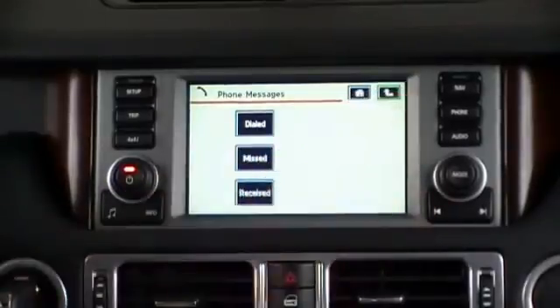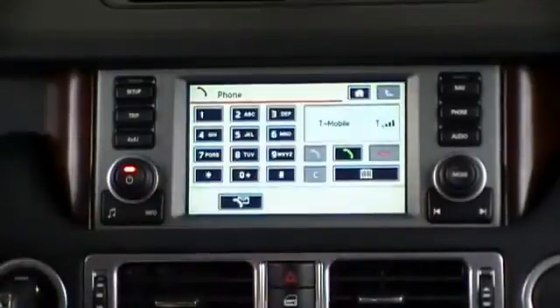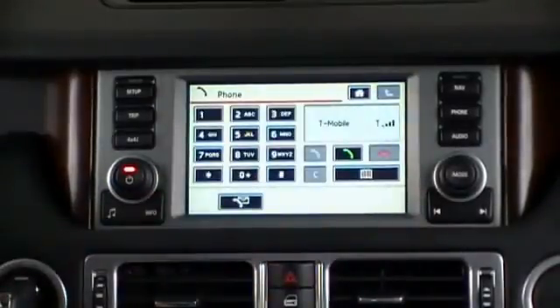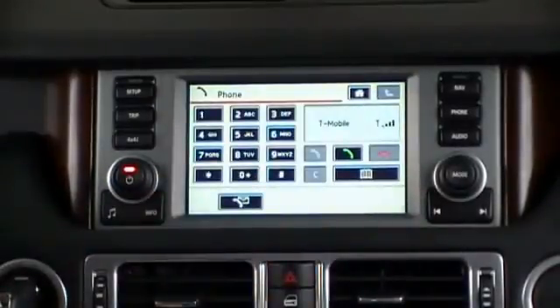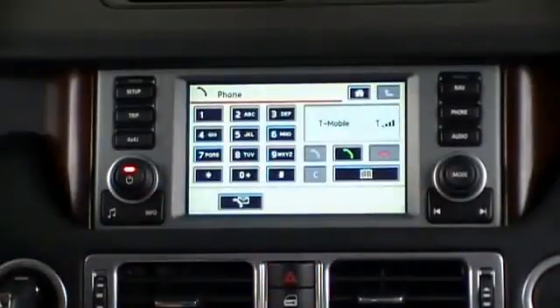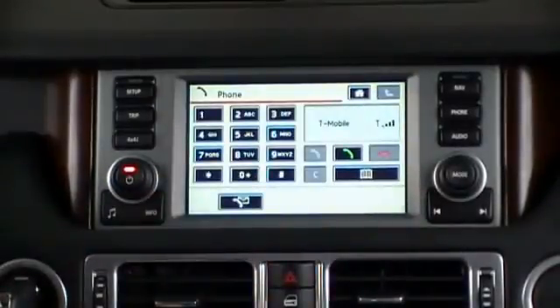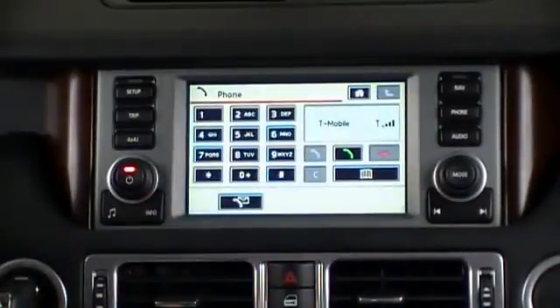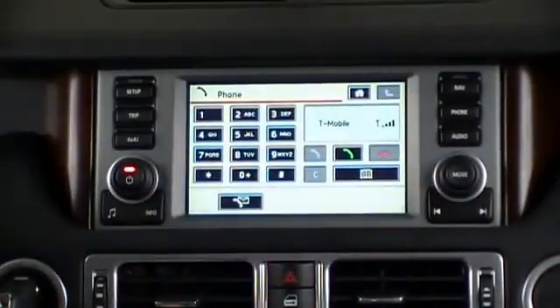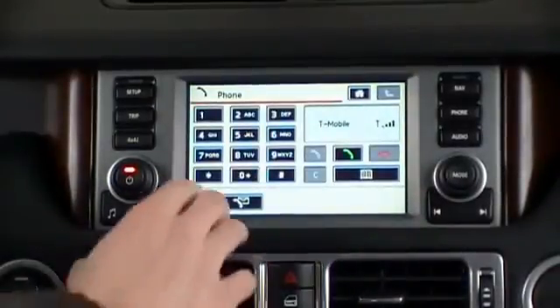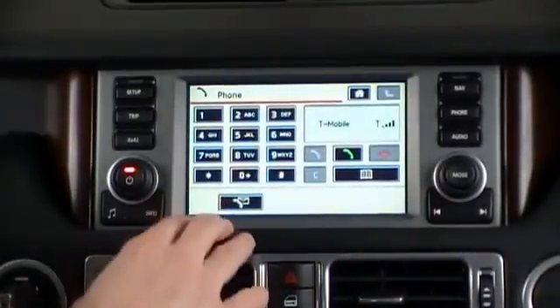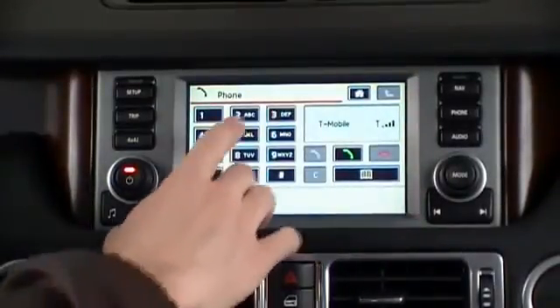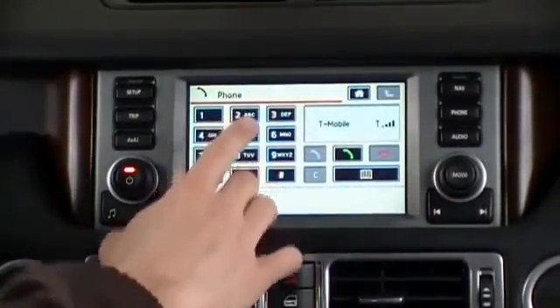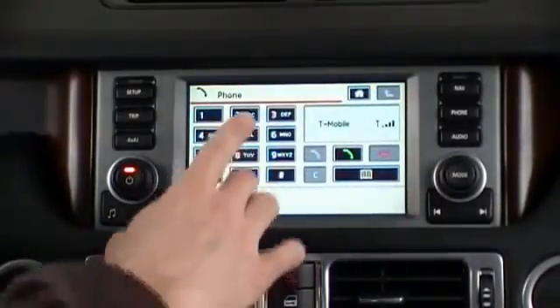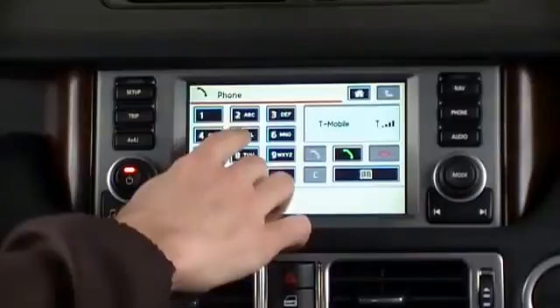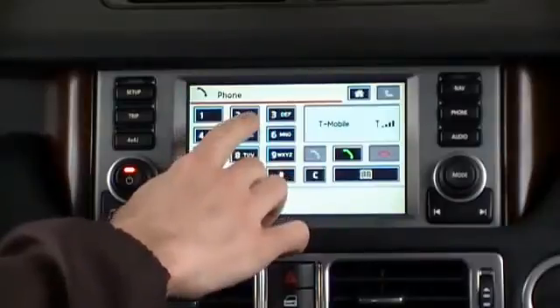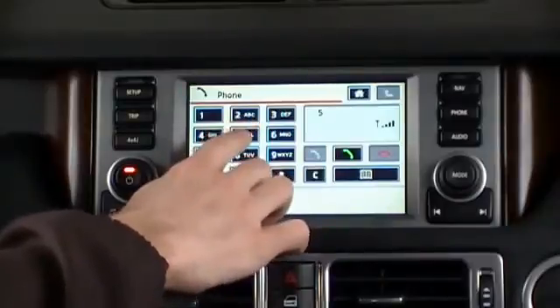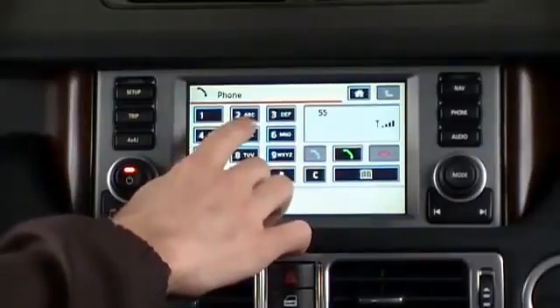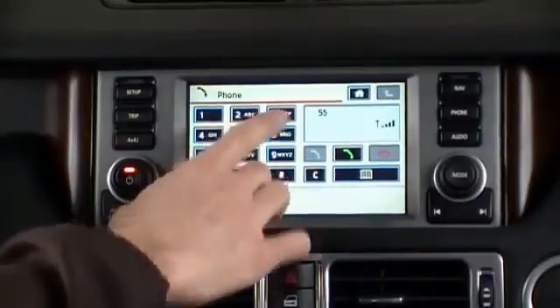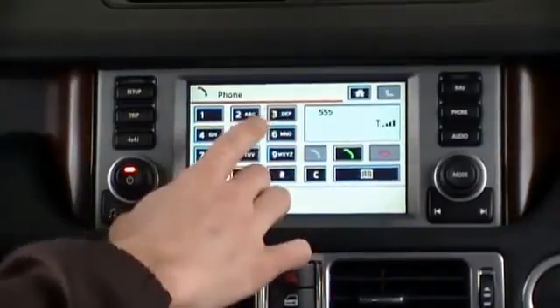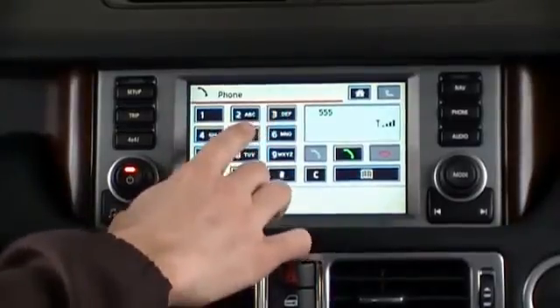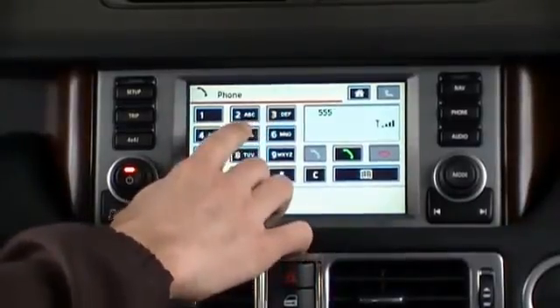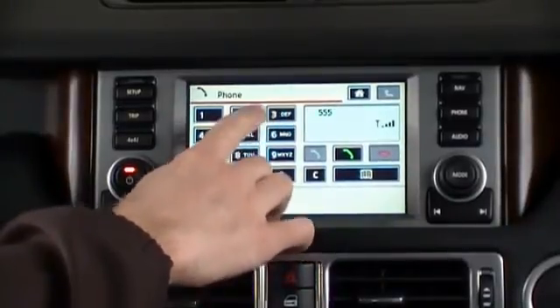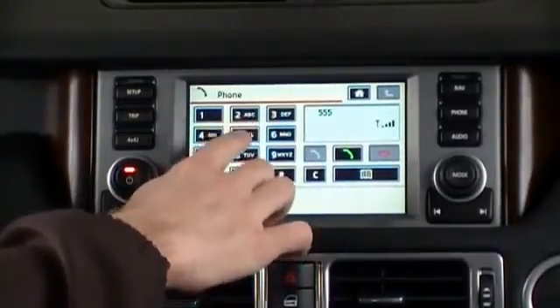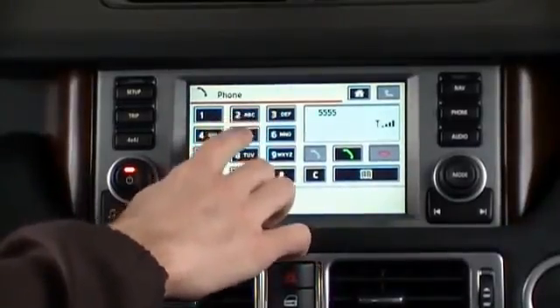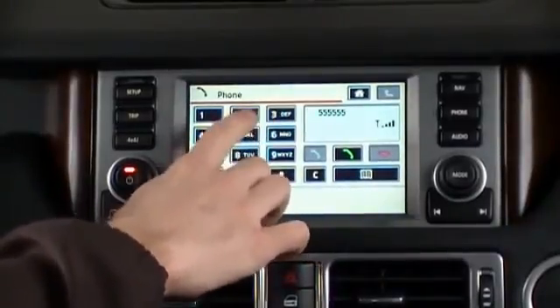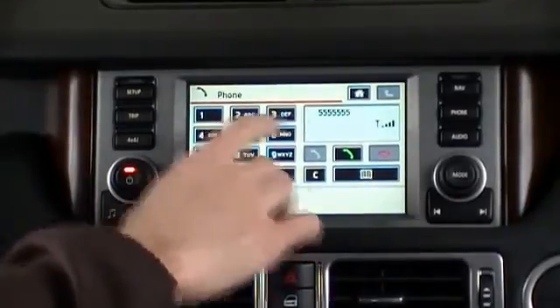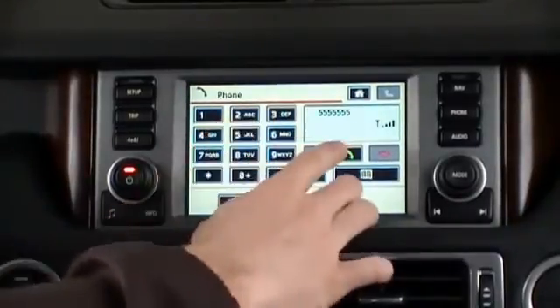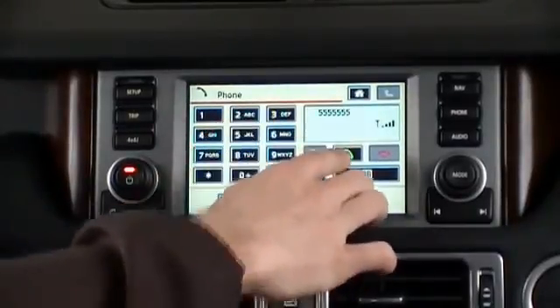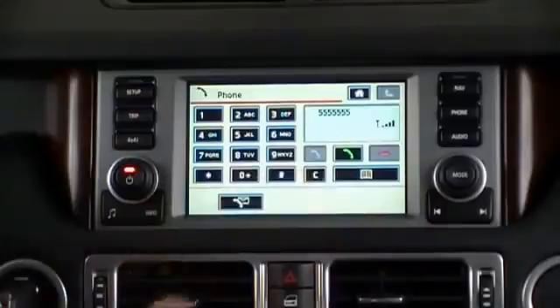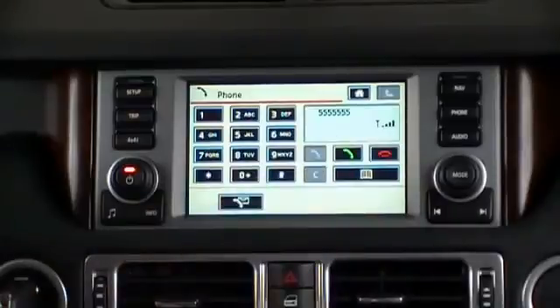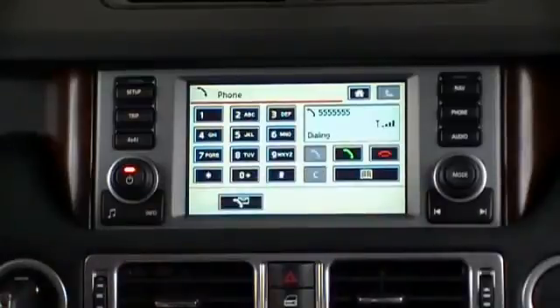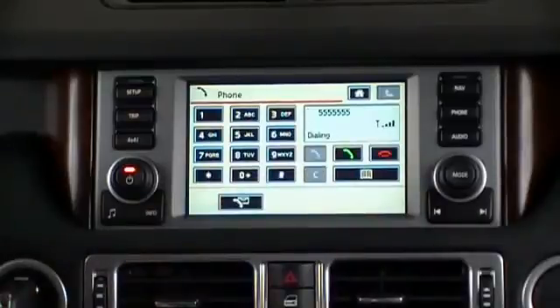From this main home screen, we can also dial out phone numbers directly, by just typing in the telephone number.